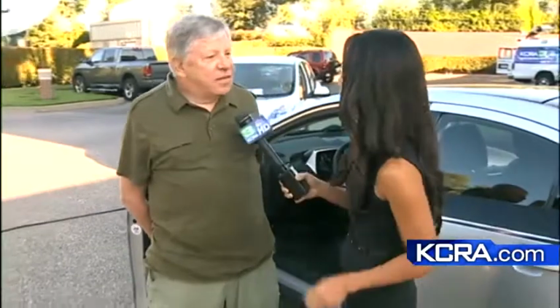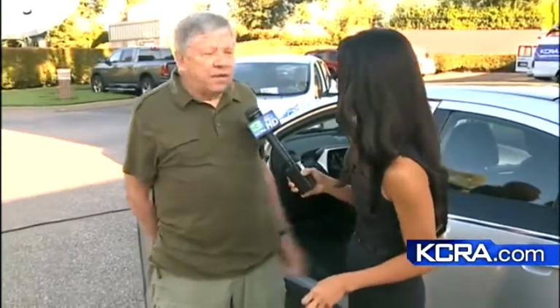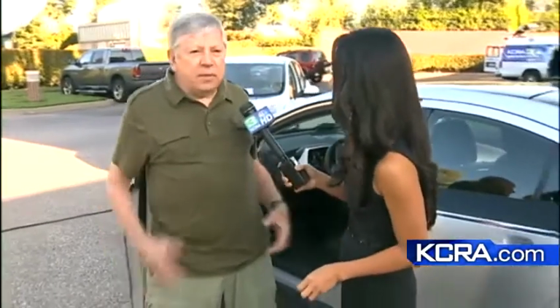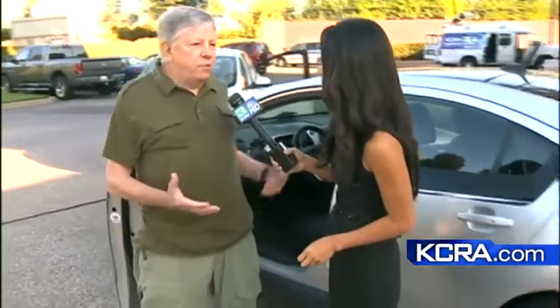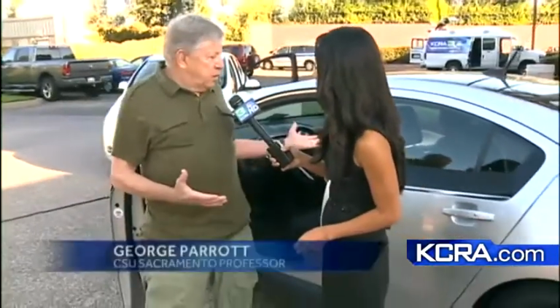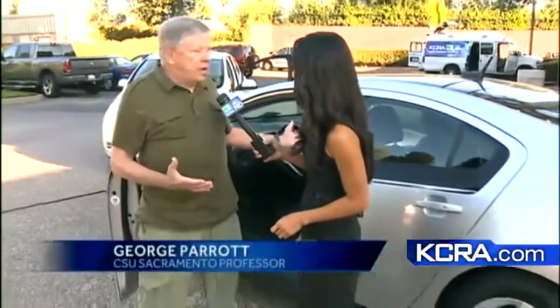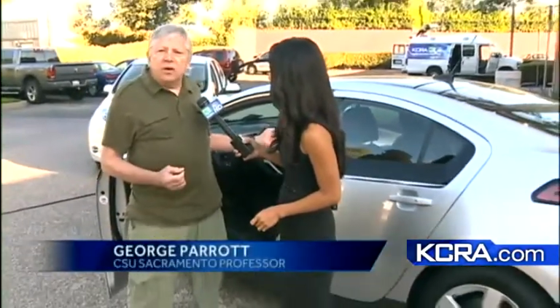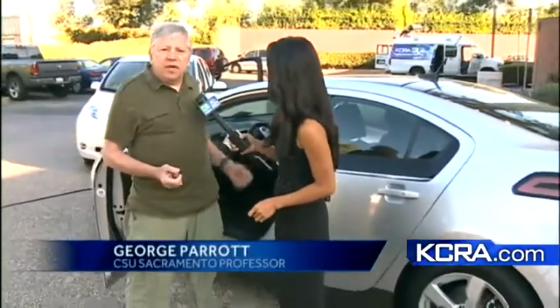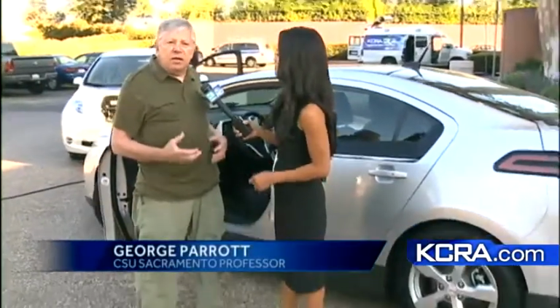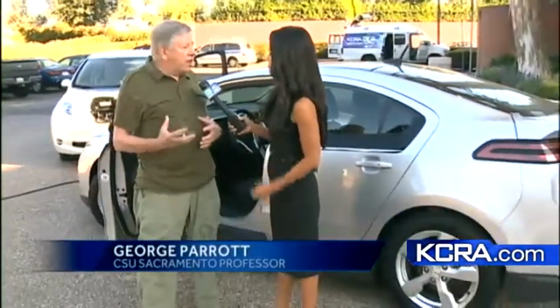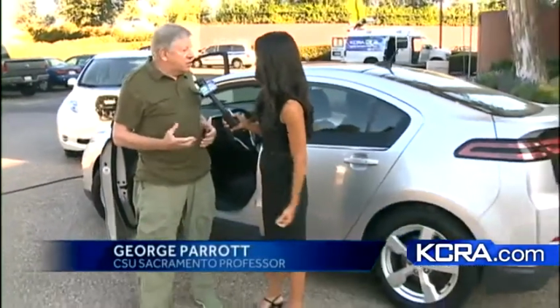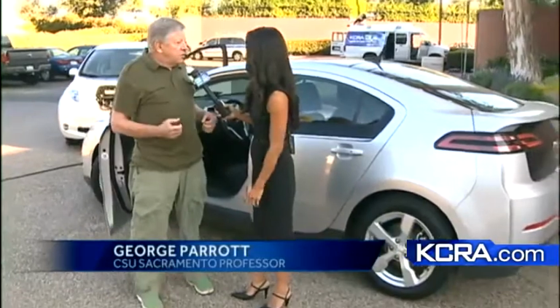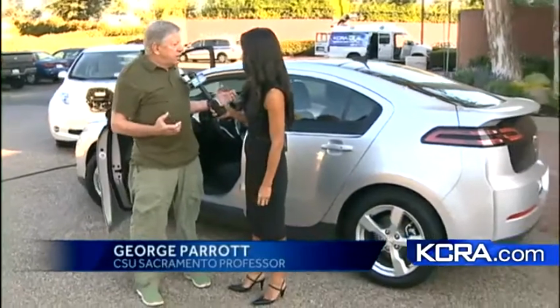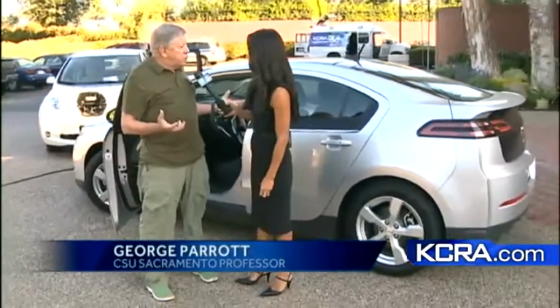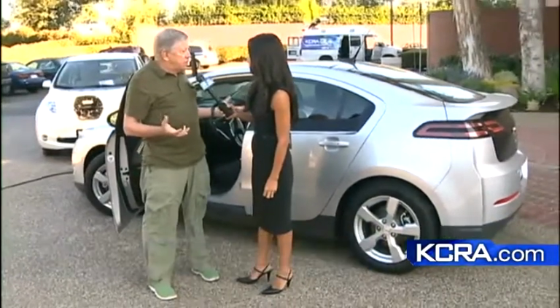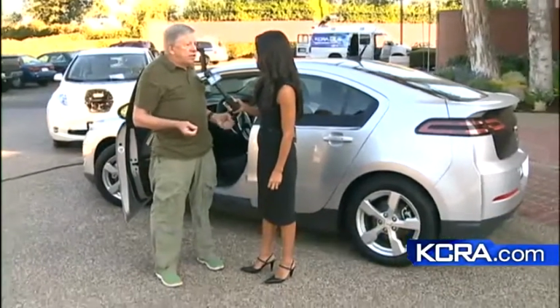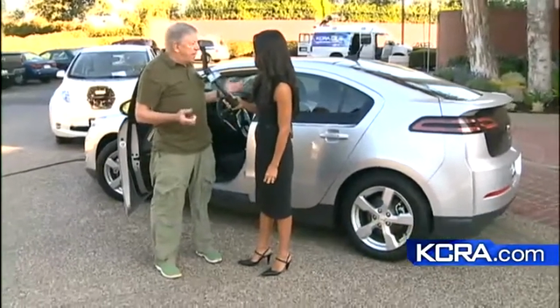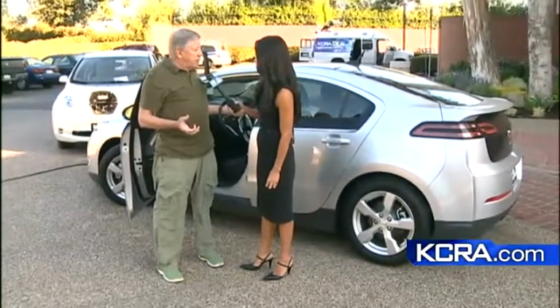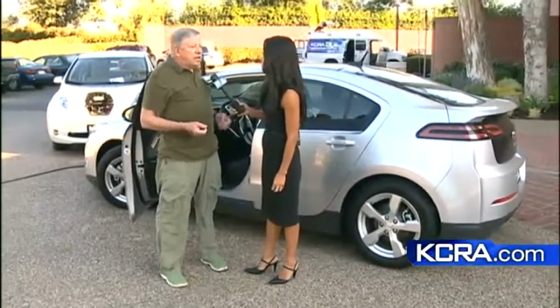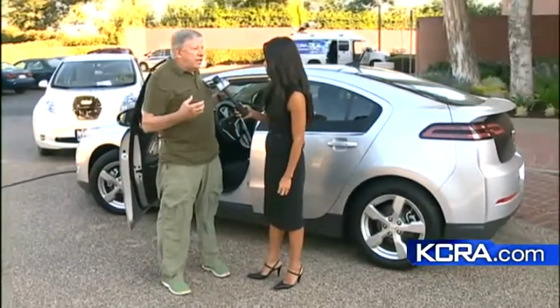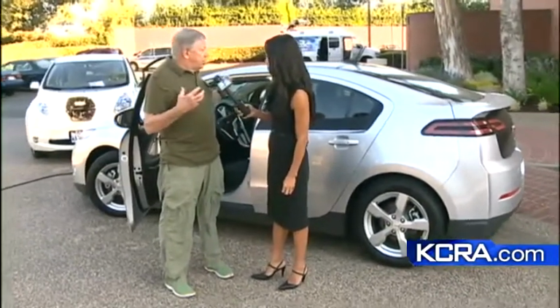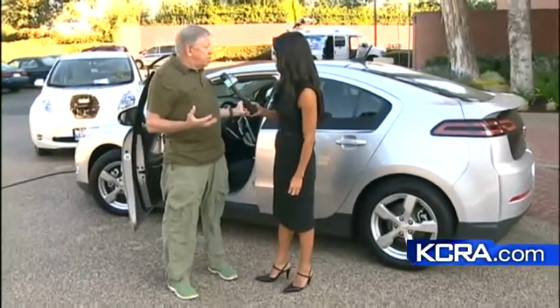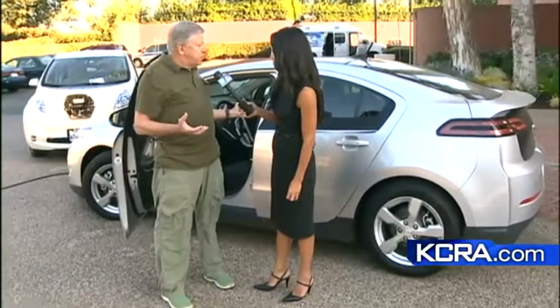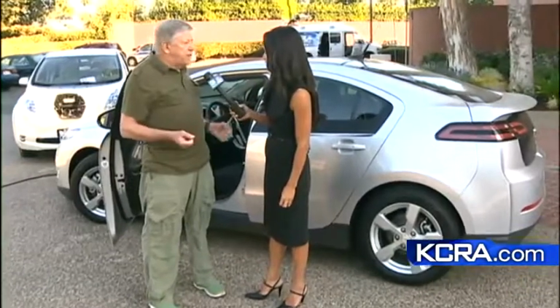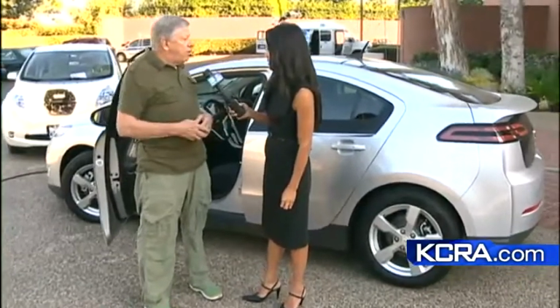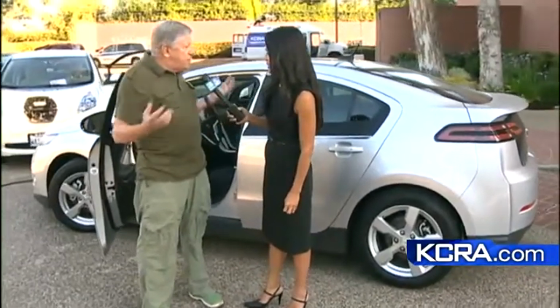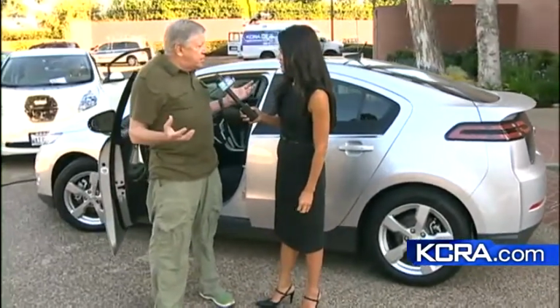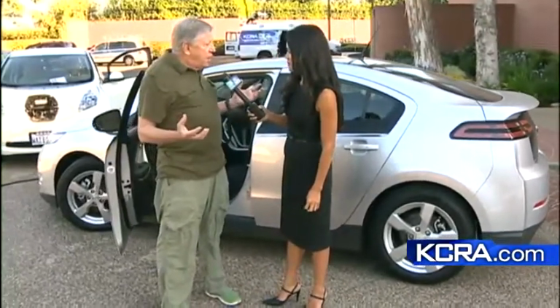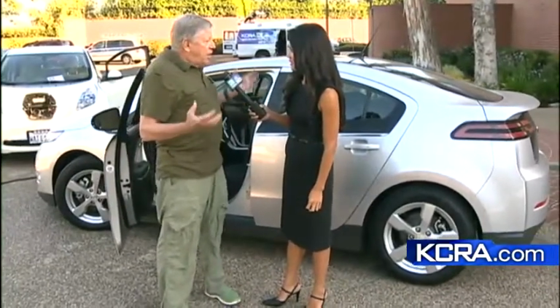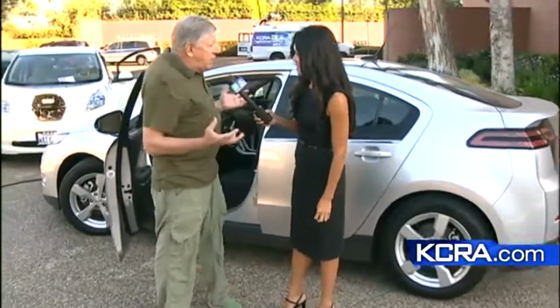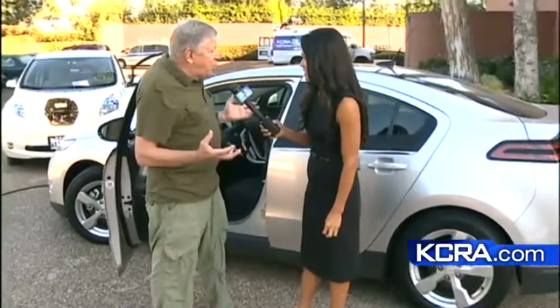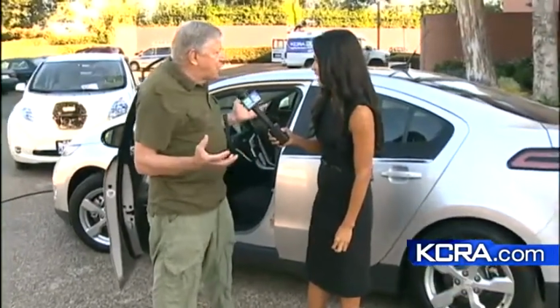I mean, the contemporary electric cars that are available are just like cars. There's really no compromises. They handle well, they are incredibly comfortable inside, and they have all the amenities of a Range Rover even.